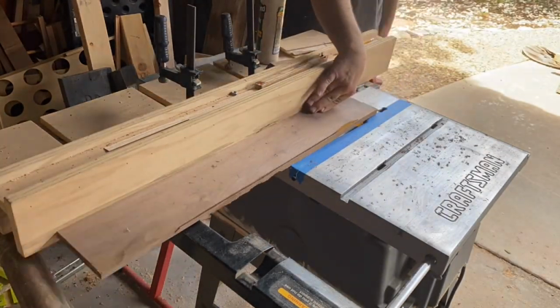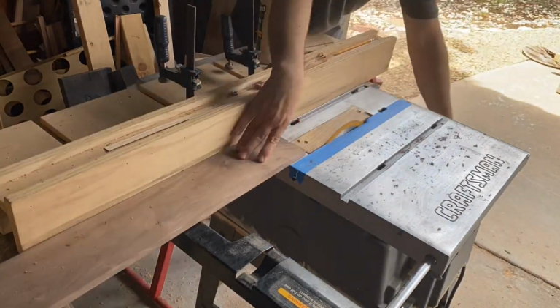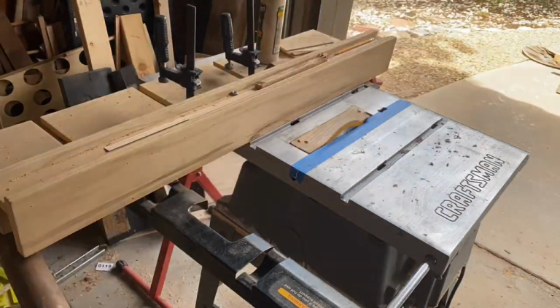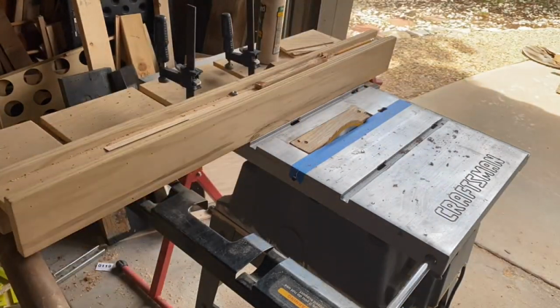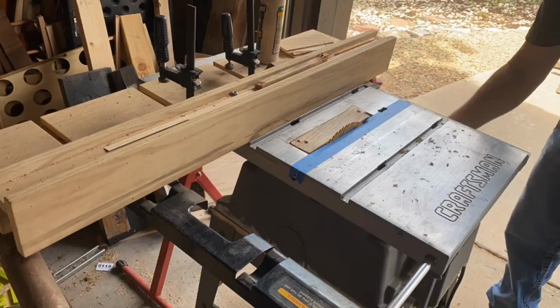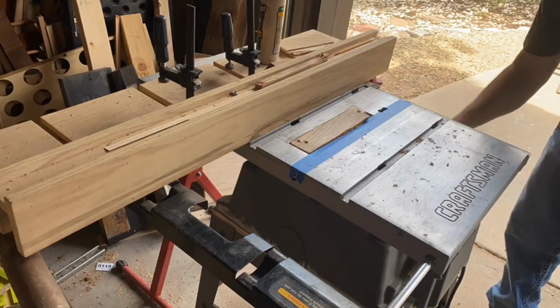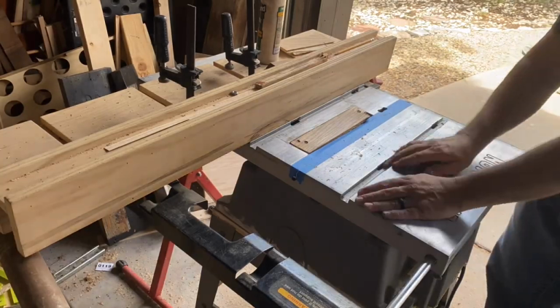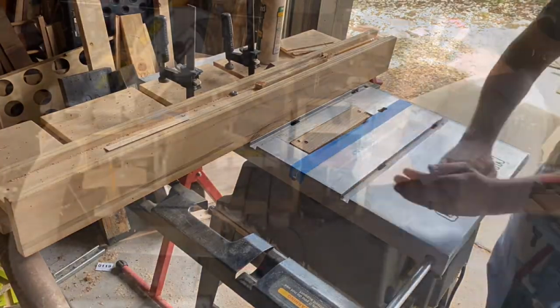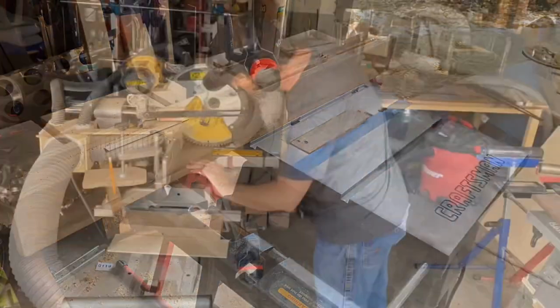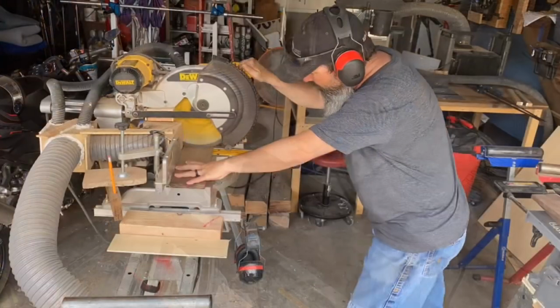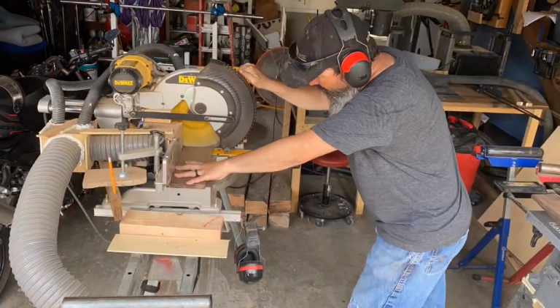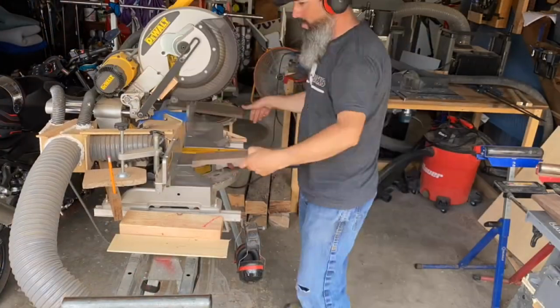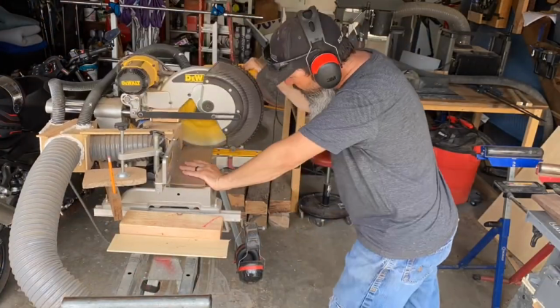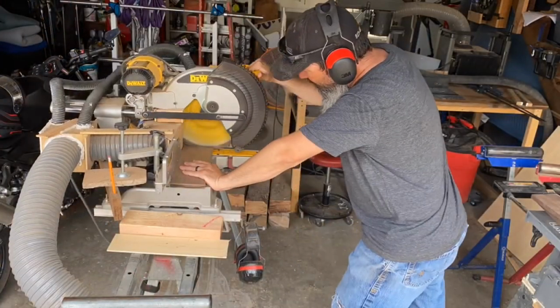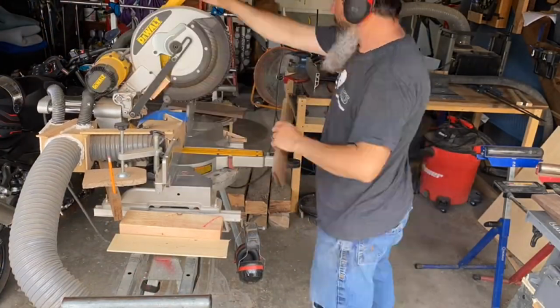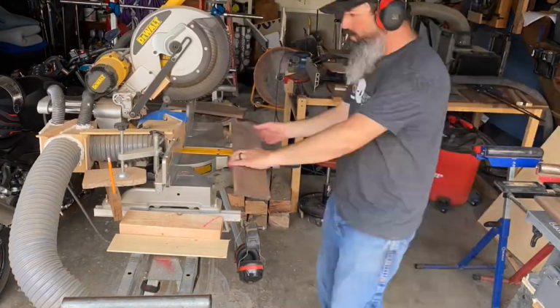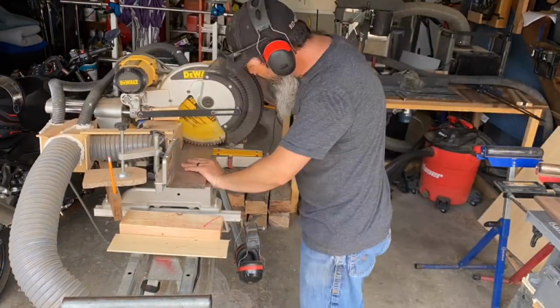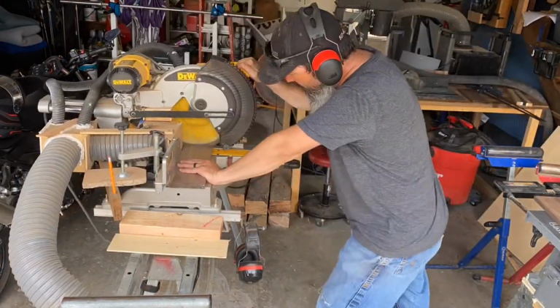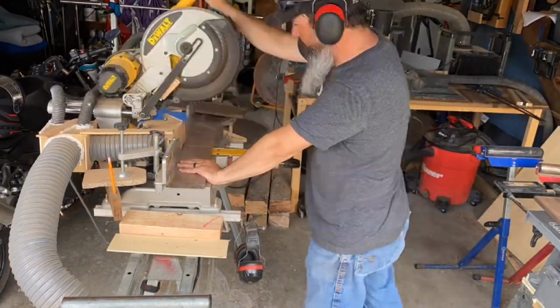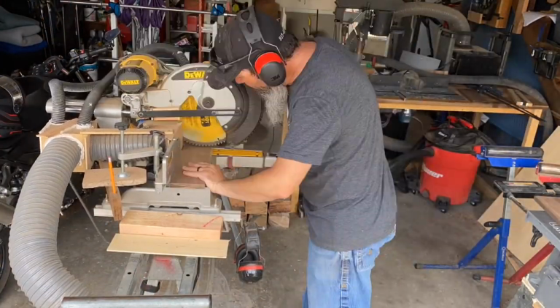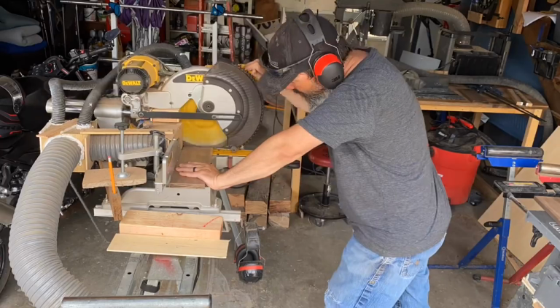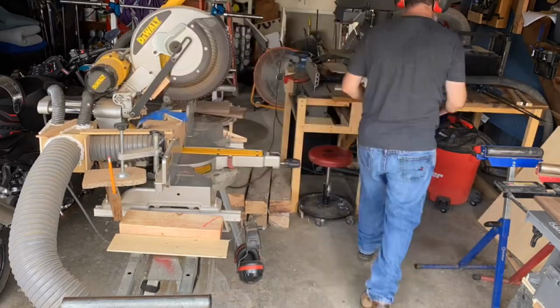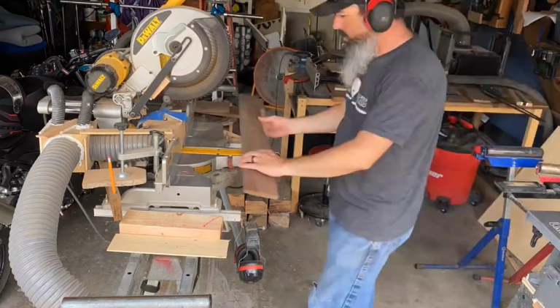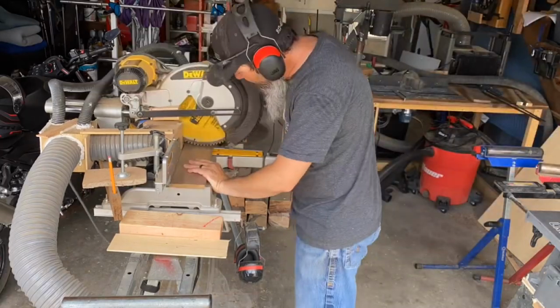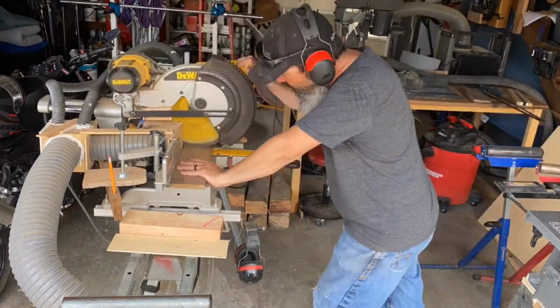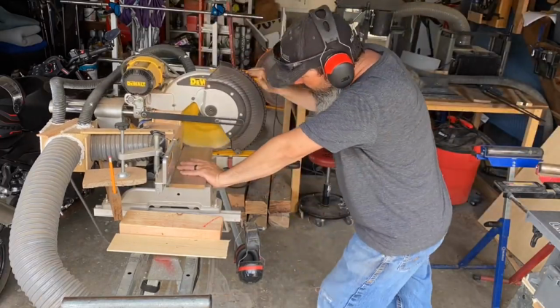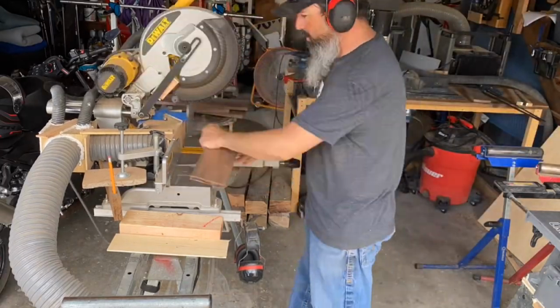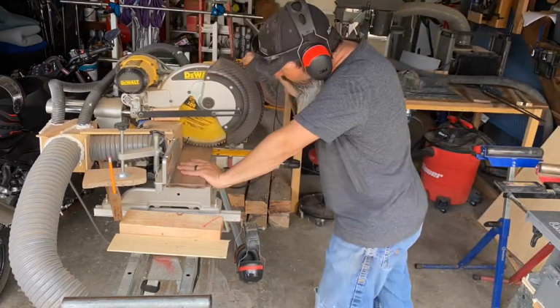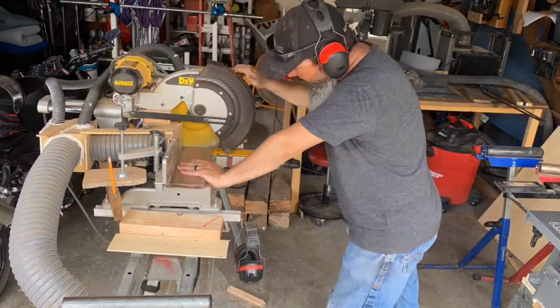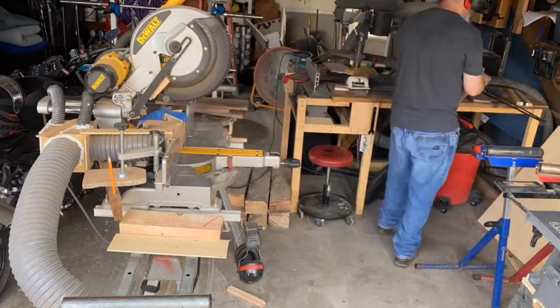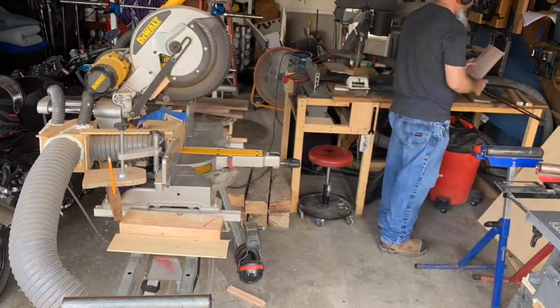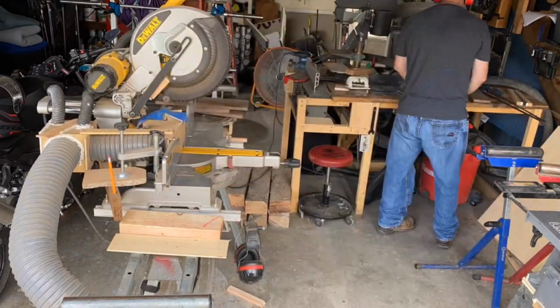Once I'm done with that, I'm going to take all the boards over to the miter saw and cut them to their final length. Eleven and a half inches seems to work really well for these bottle openers.